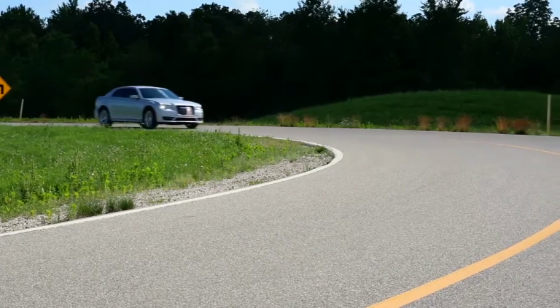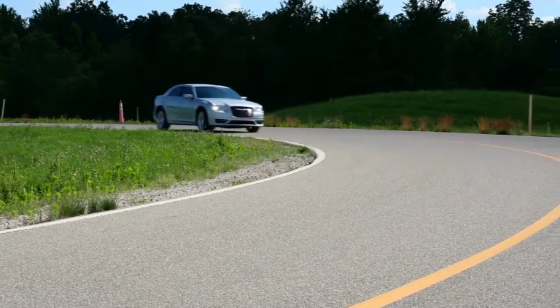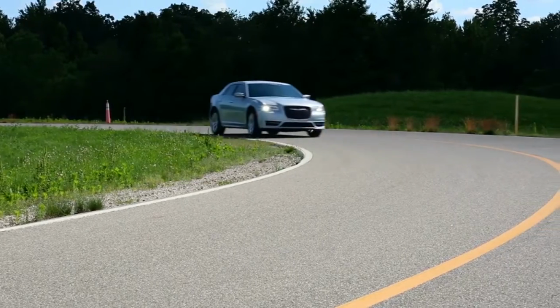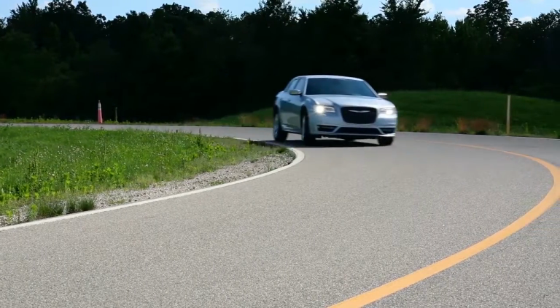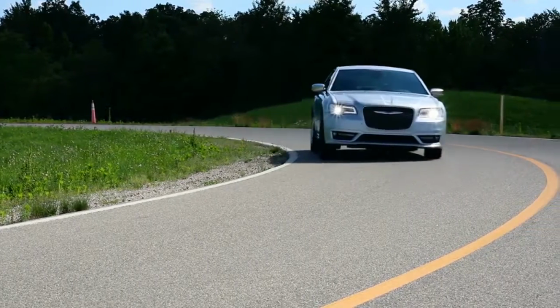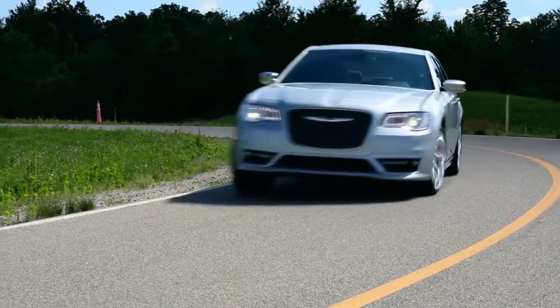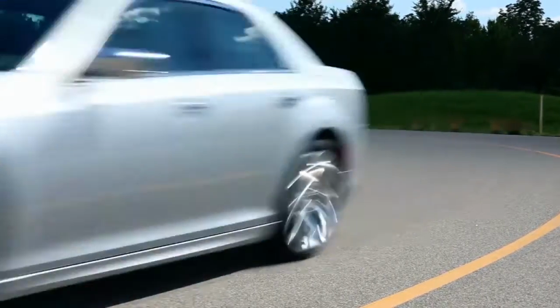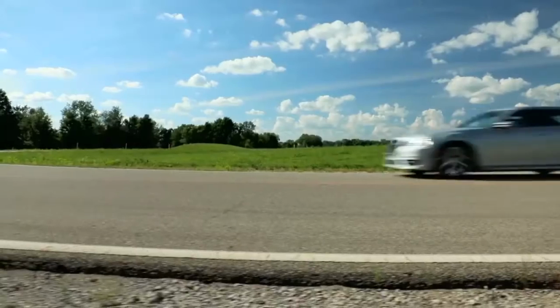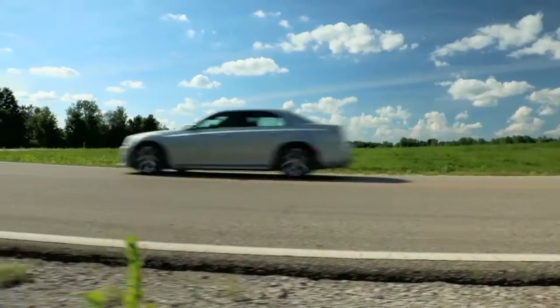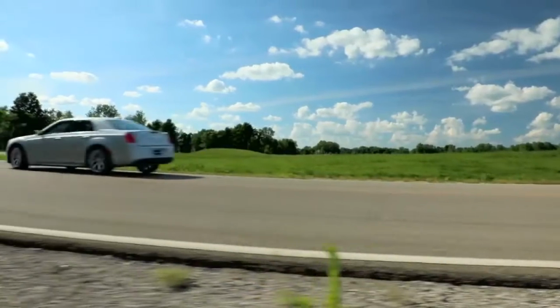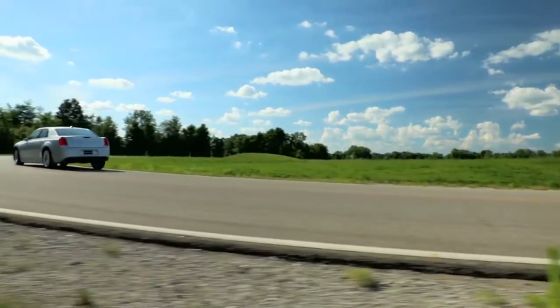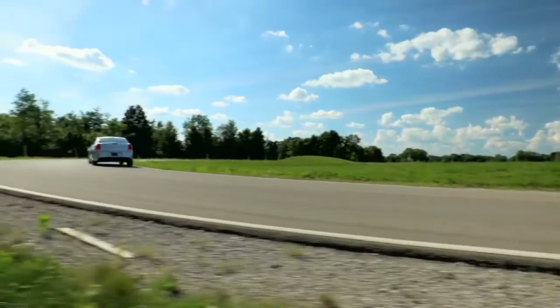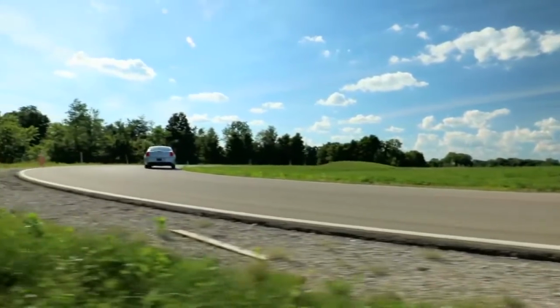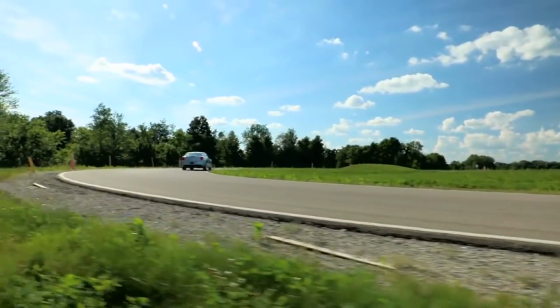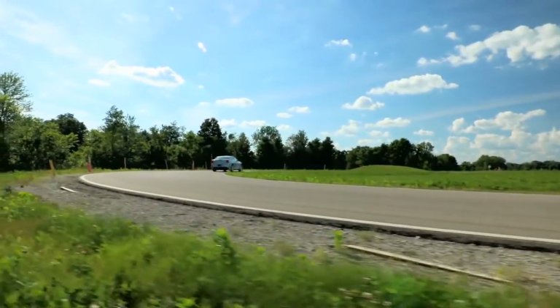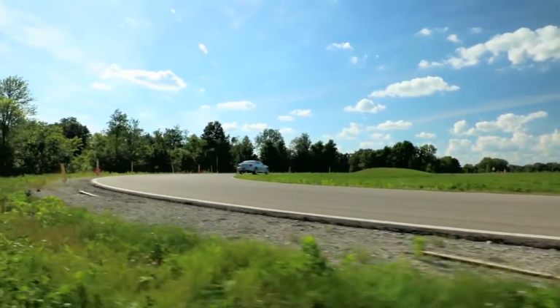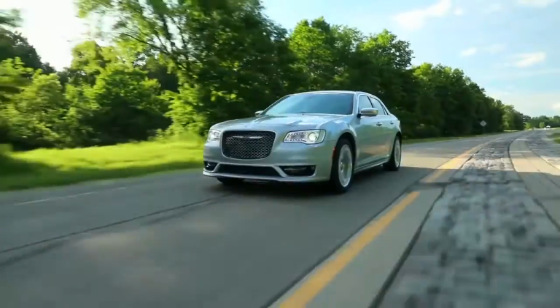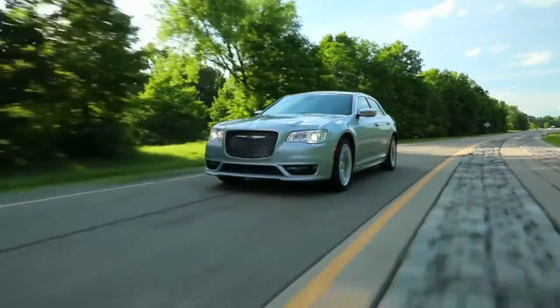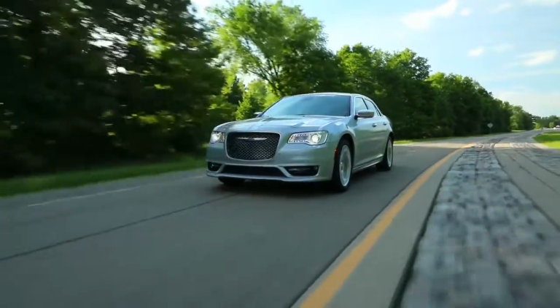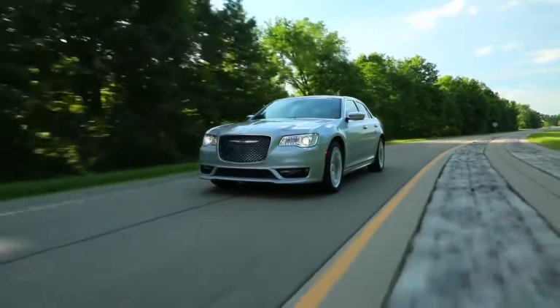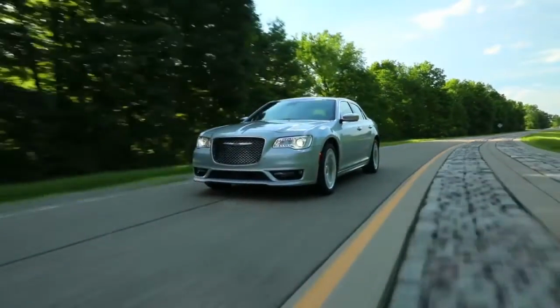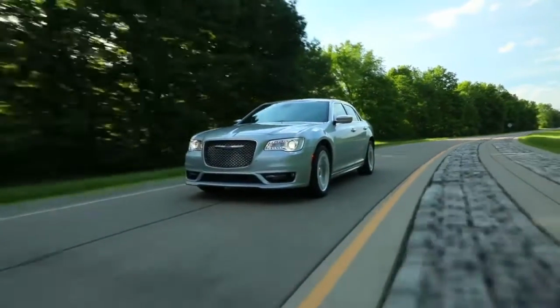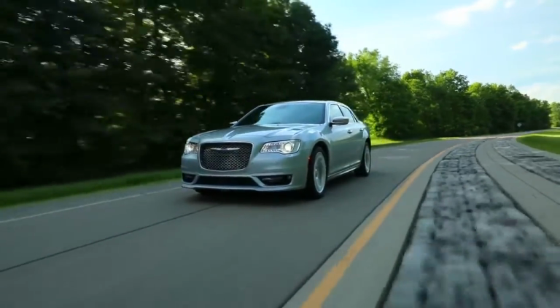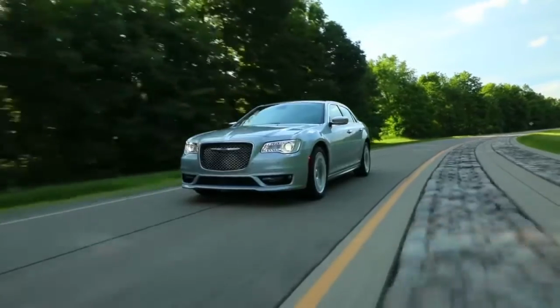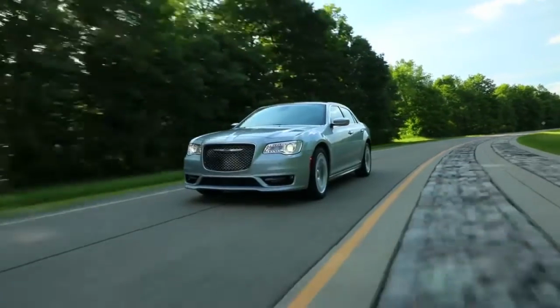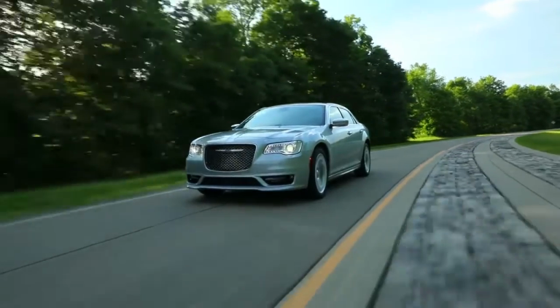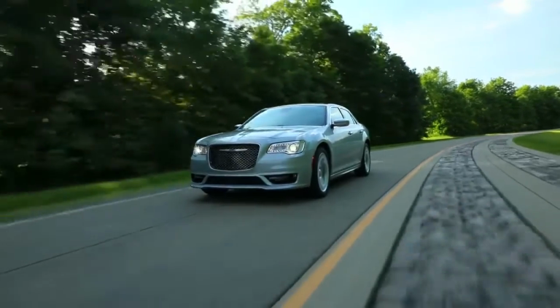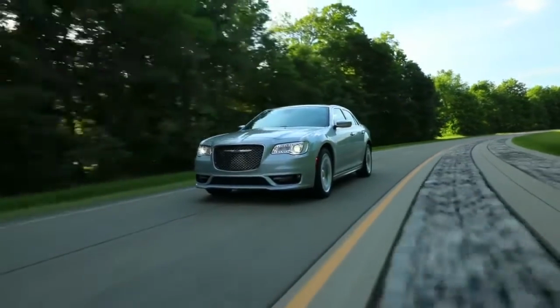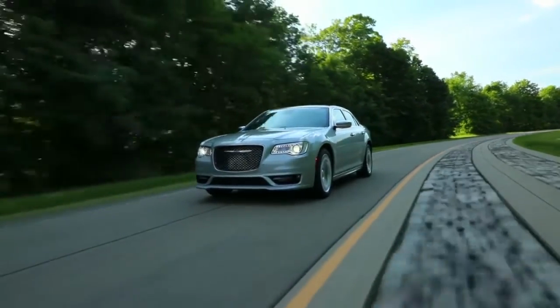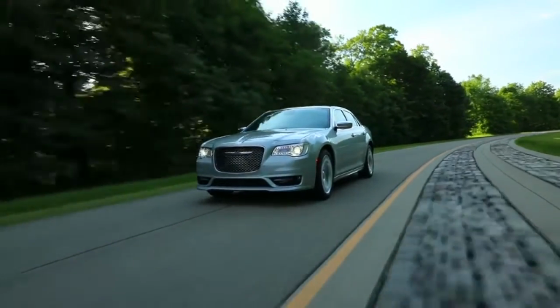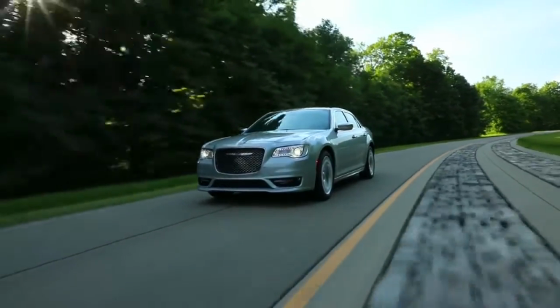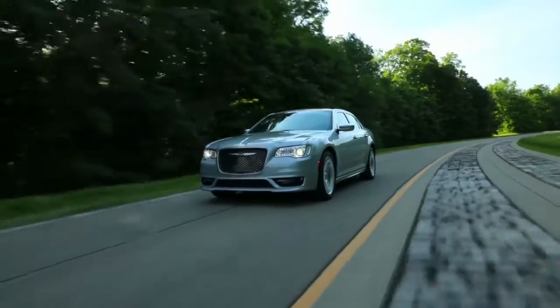Chrysler 300 is easy to customize and it comes in a range of colors to complement the sunset you'll be driving off into. And the available adaptive high-intensity discharge headlamps are here to light the way, thanks to the automatic leveling monitor.